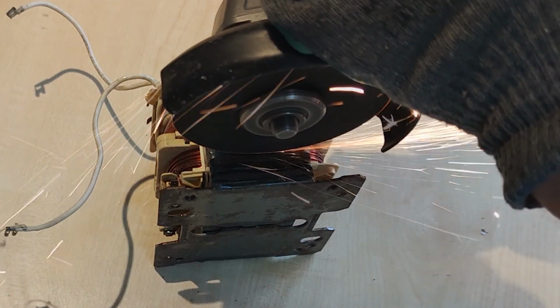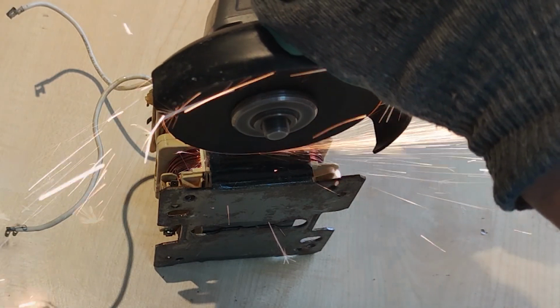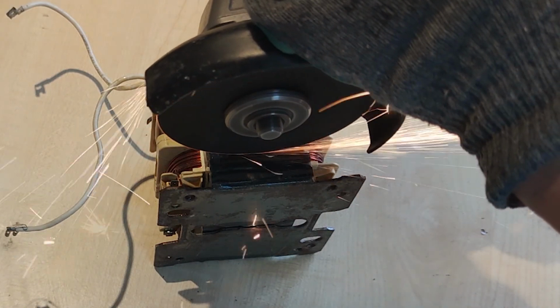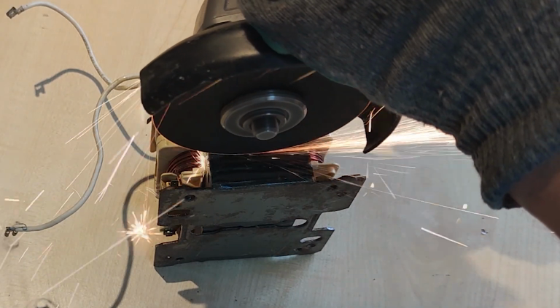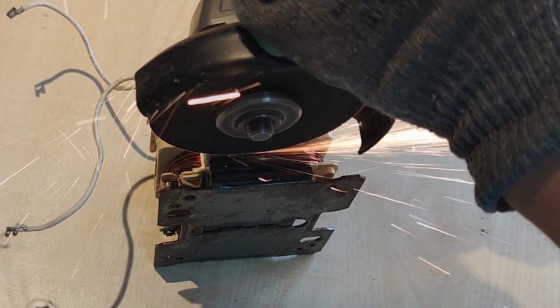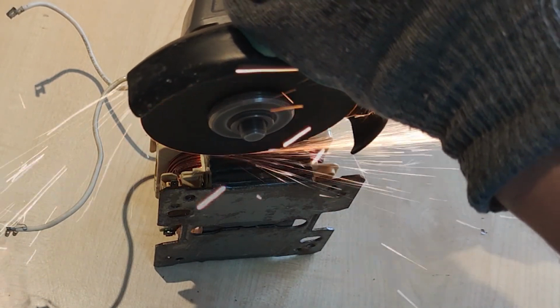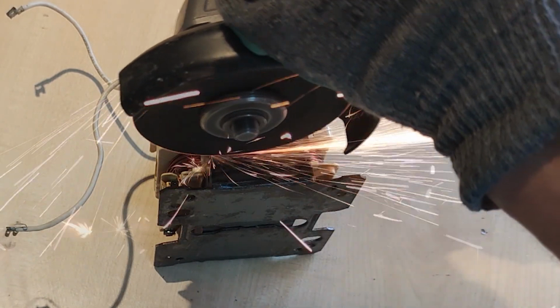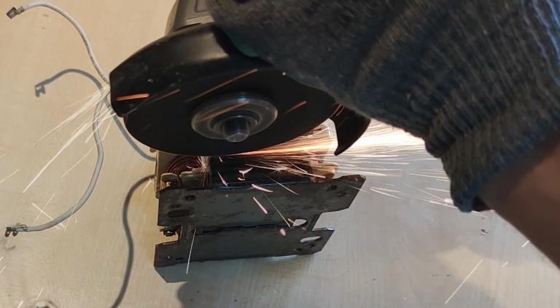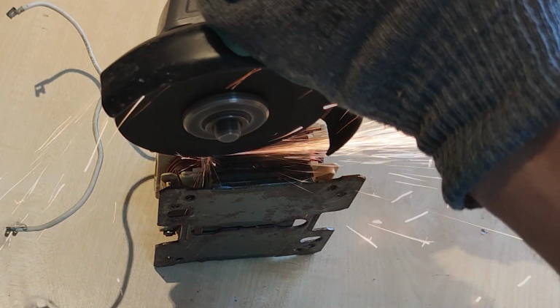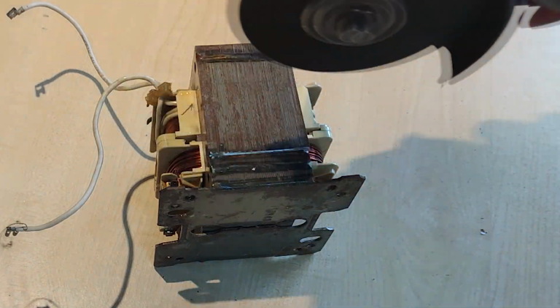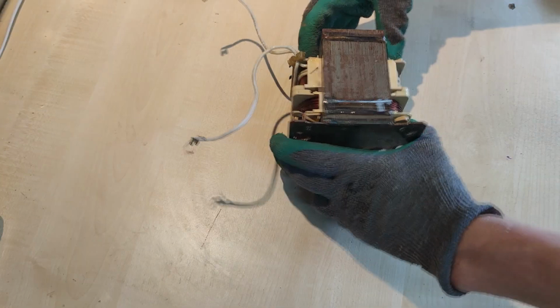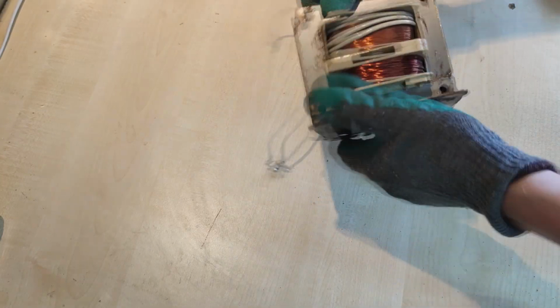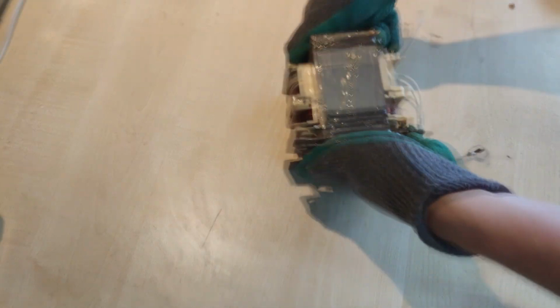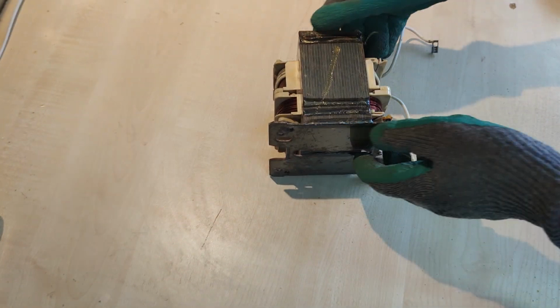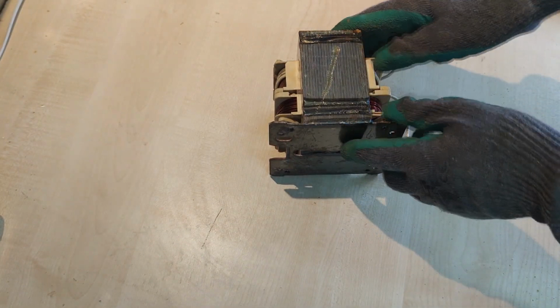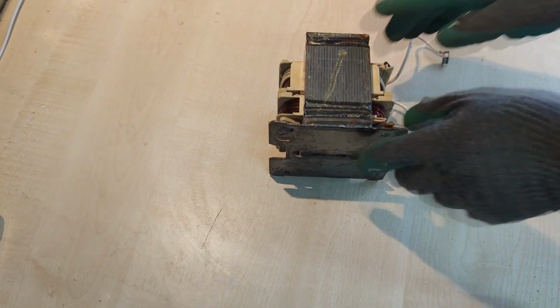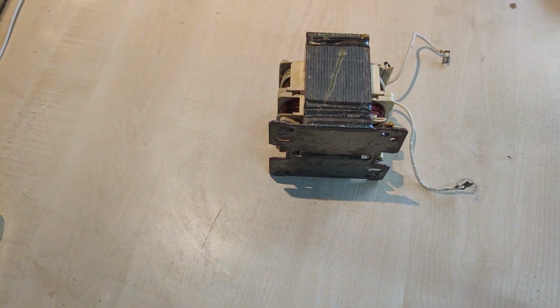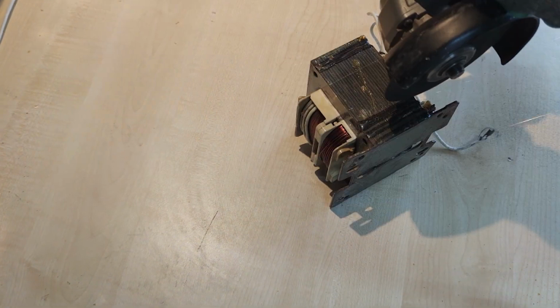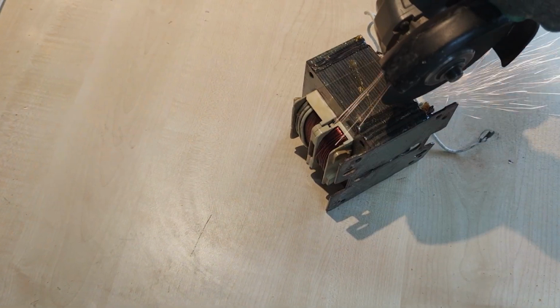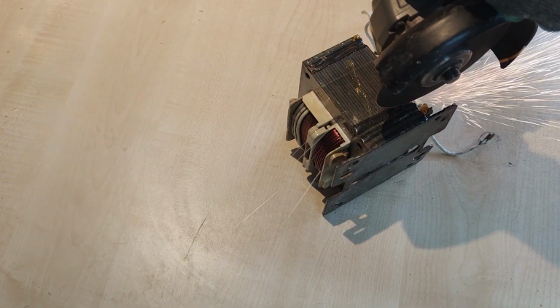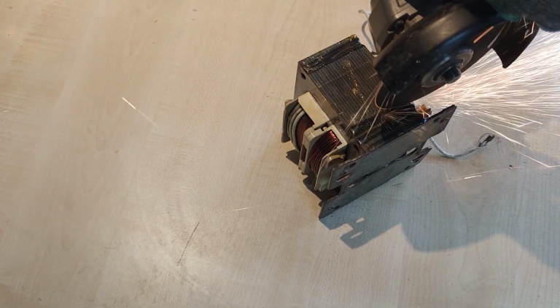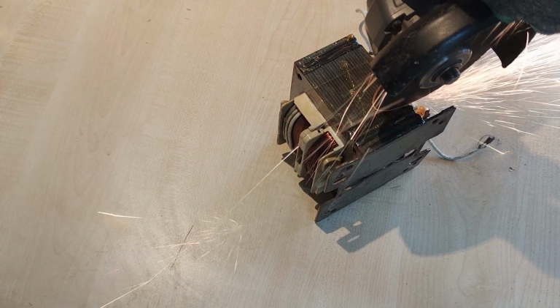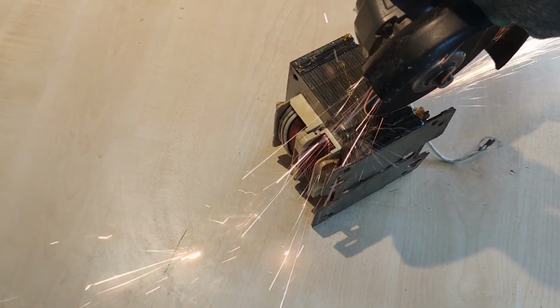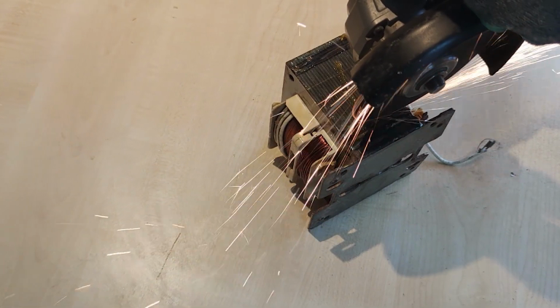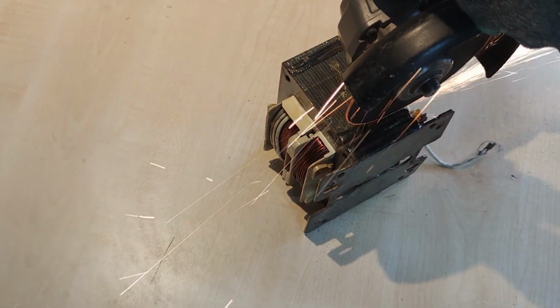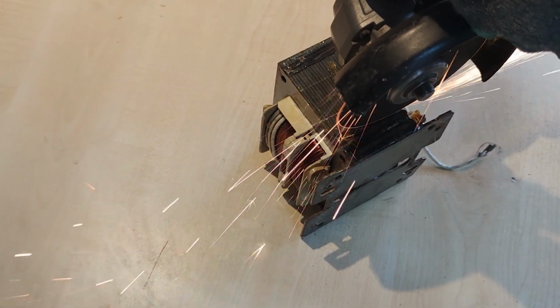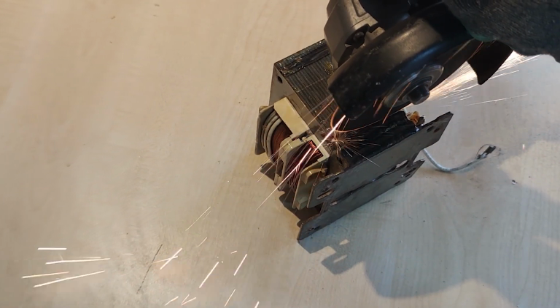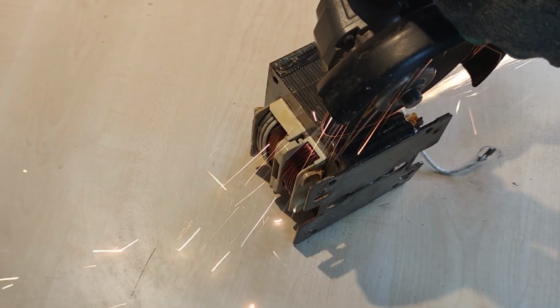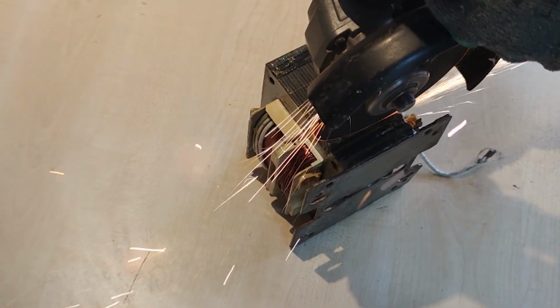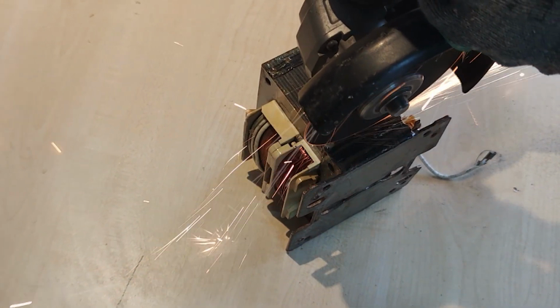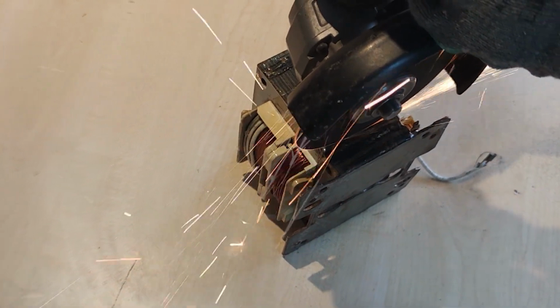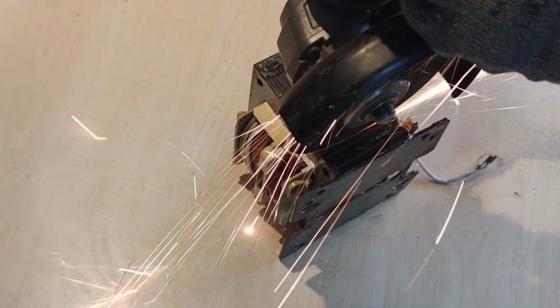For this project, I am going to modify four of those microwave oven transformers and build a bigger one from scratch, by keeping one single primary coil and all four secondary coils mounted on a single iron core.